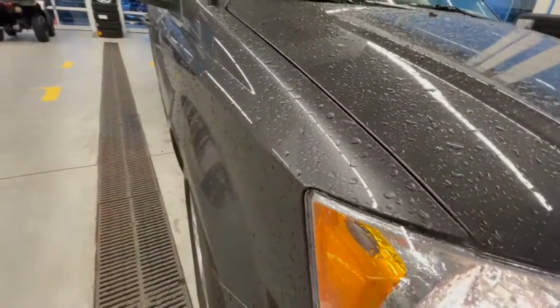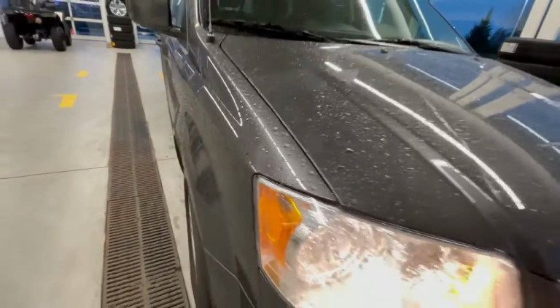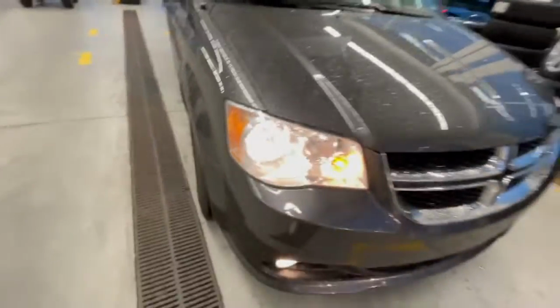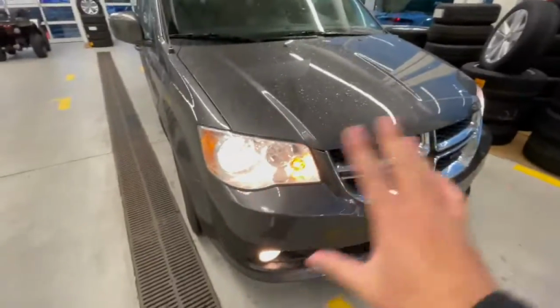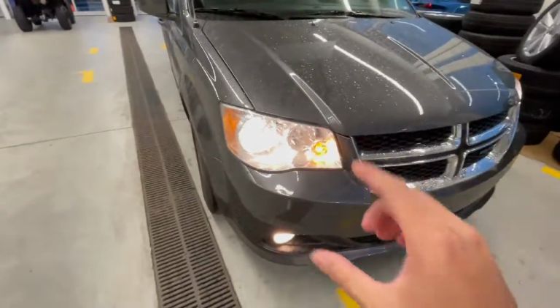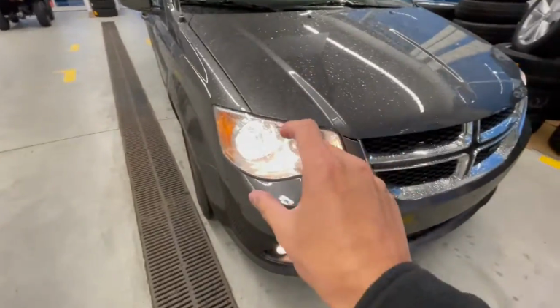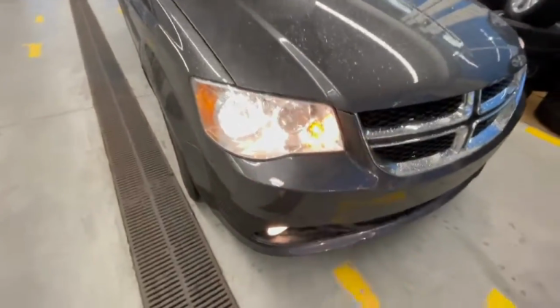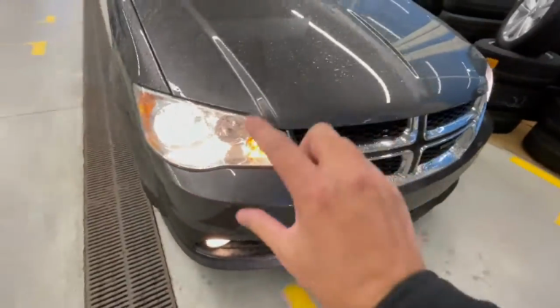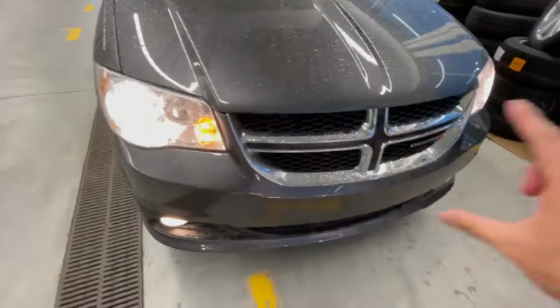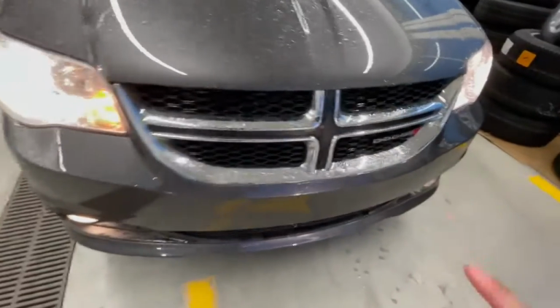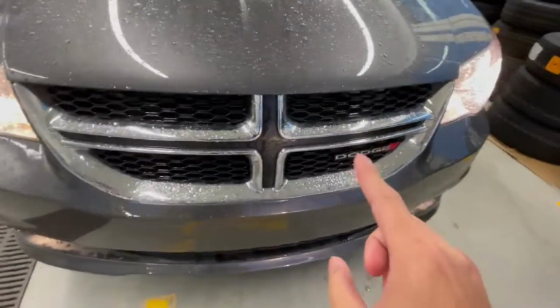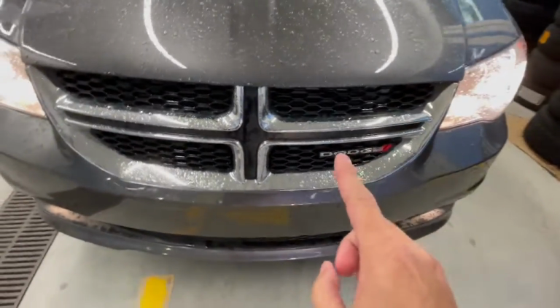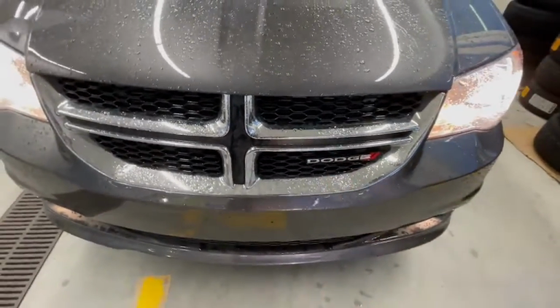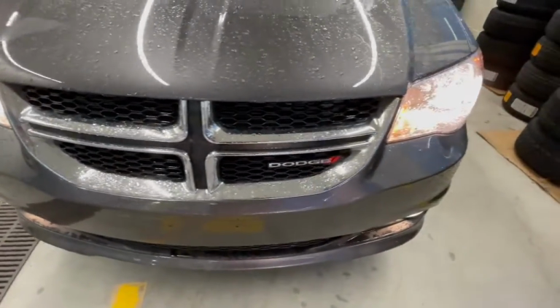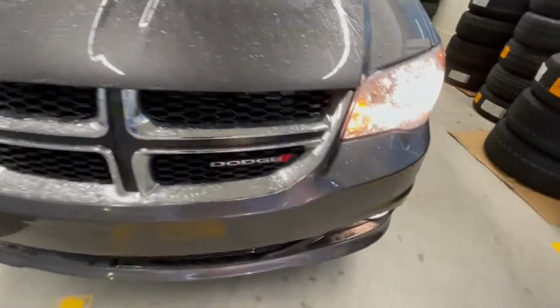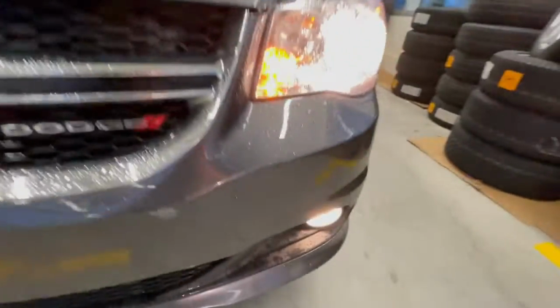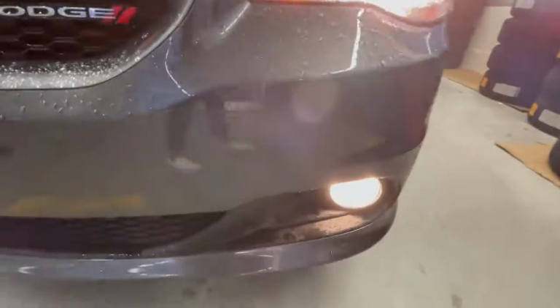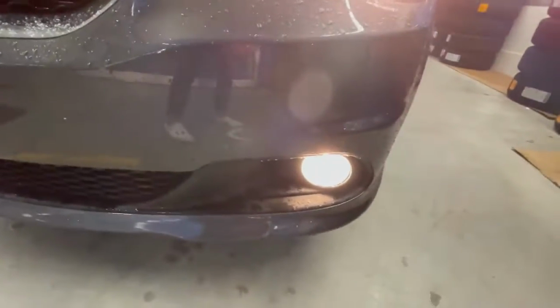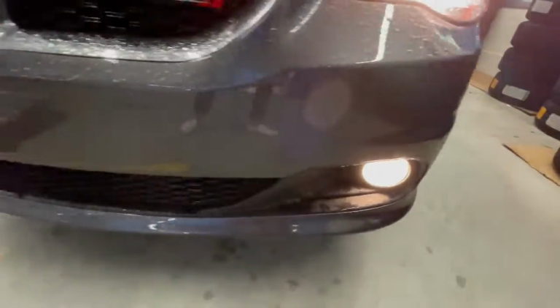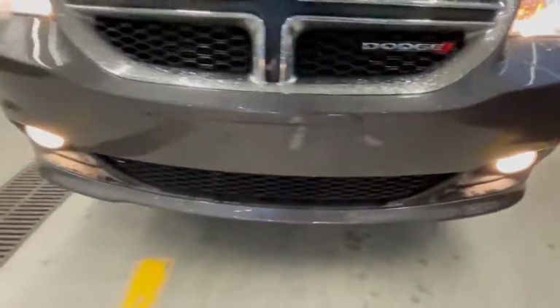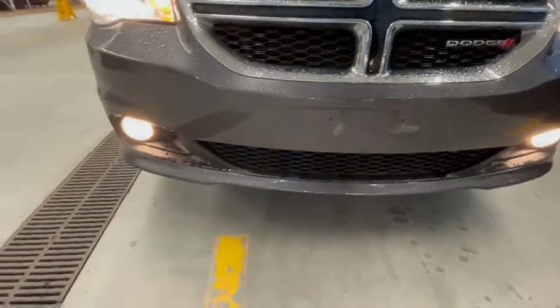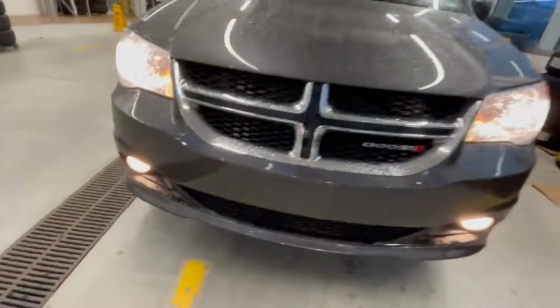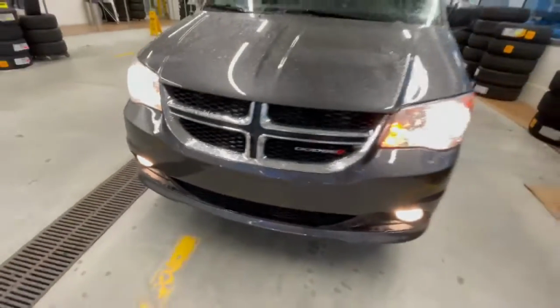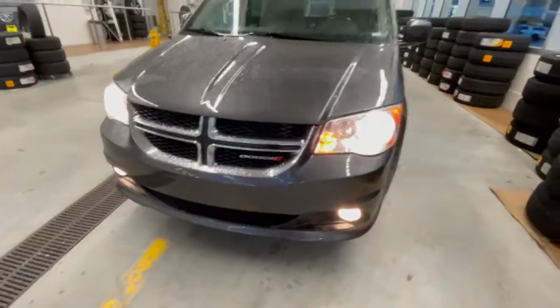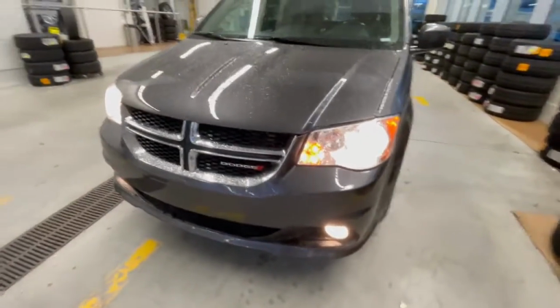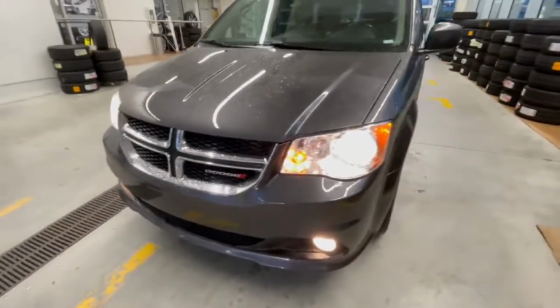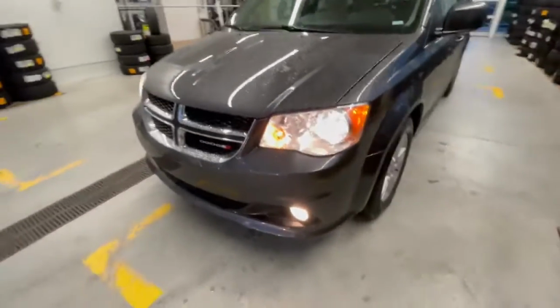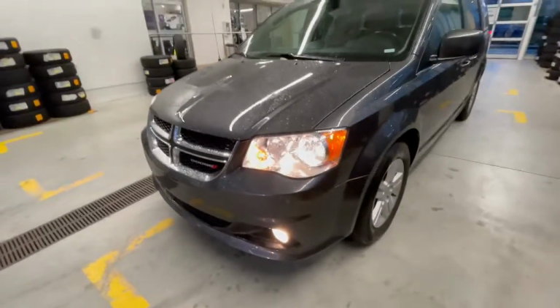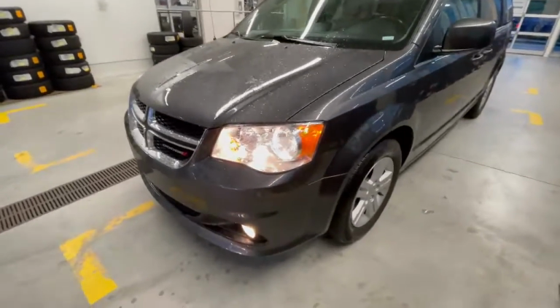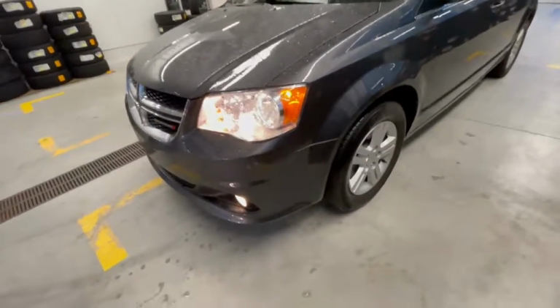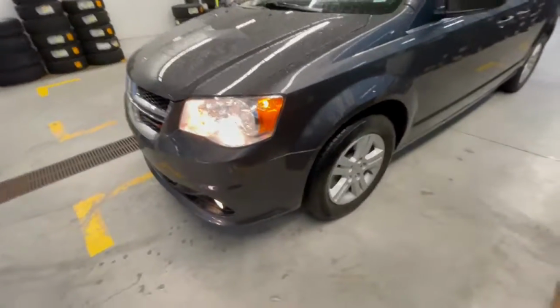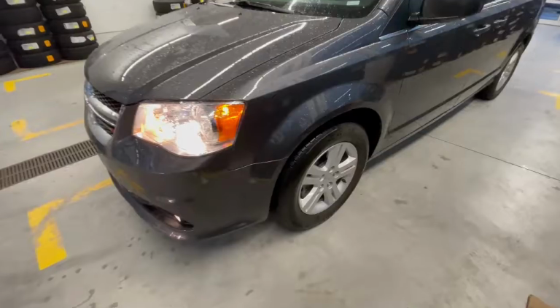Looks pretty nice here. At the front you get your headlights, front chrome grille, and Dodge badging. On this Caravan you also get the addition of fog lights on both sides, which makes it look a little nicer and gives you a bit more brightness.